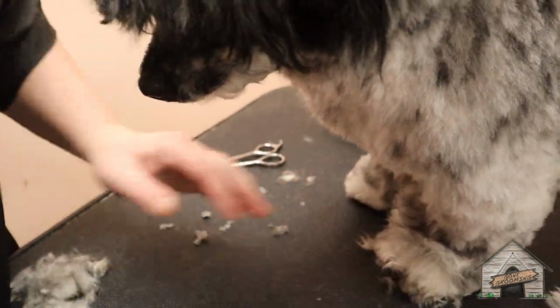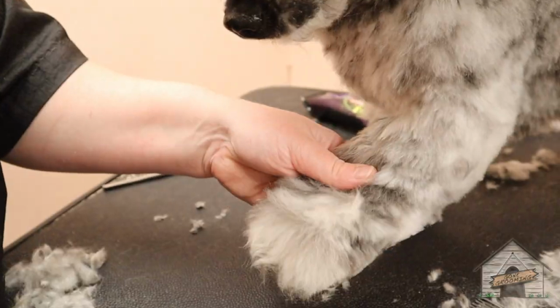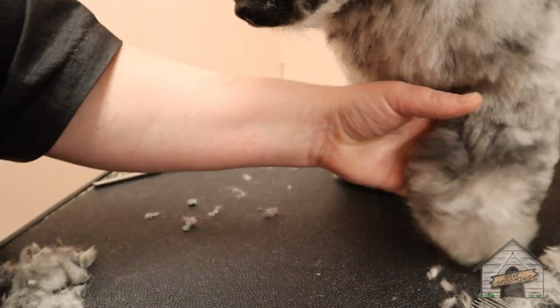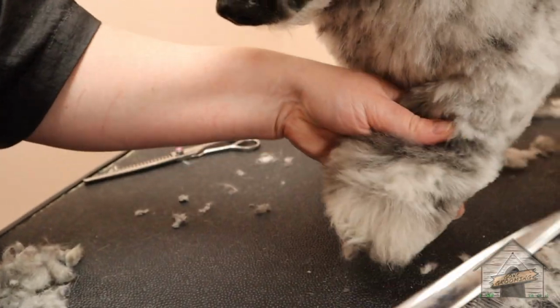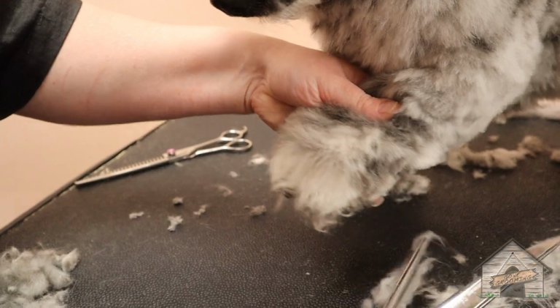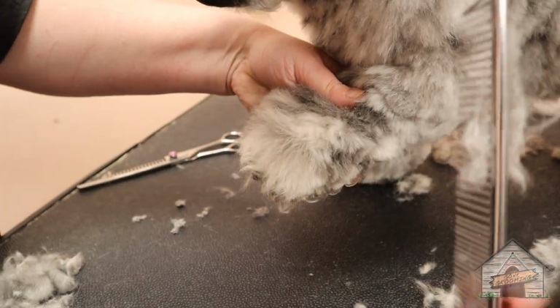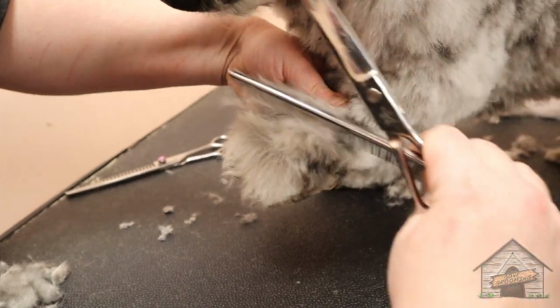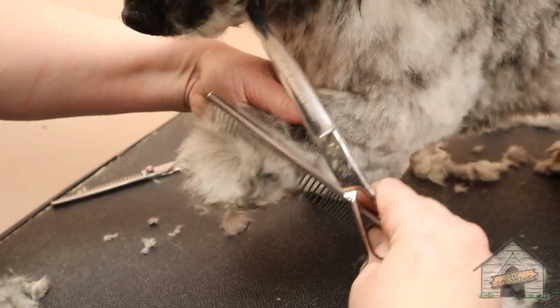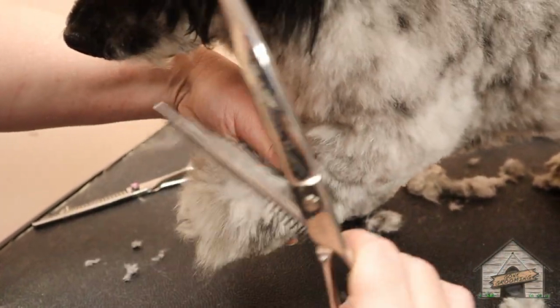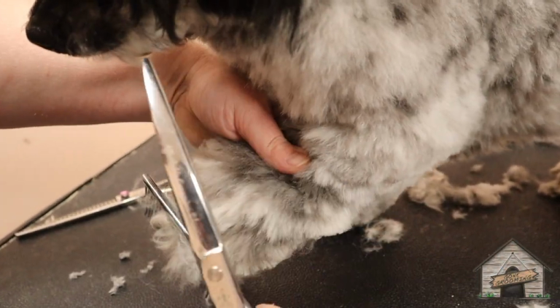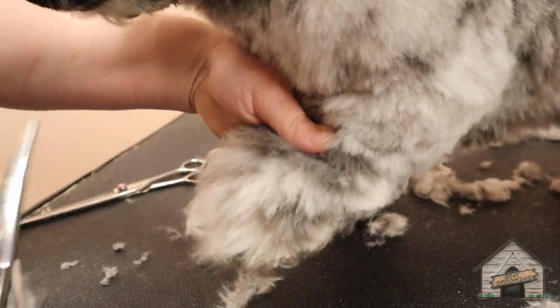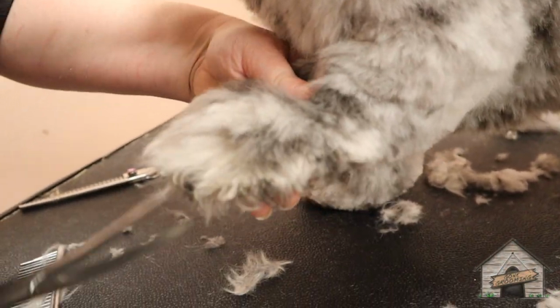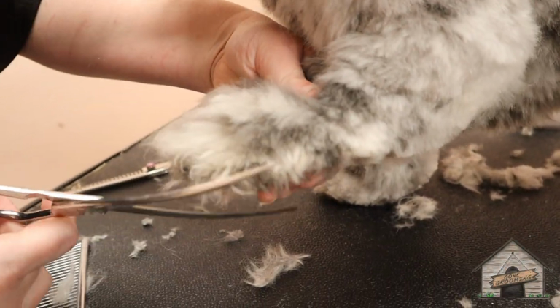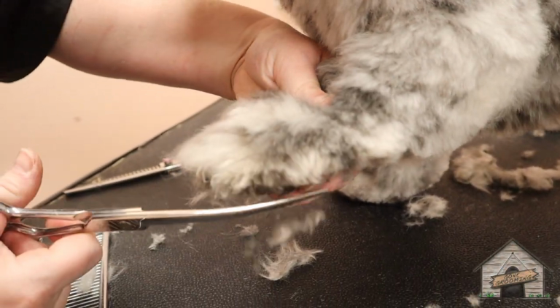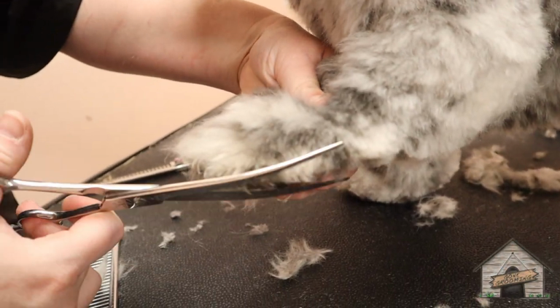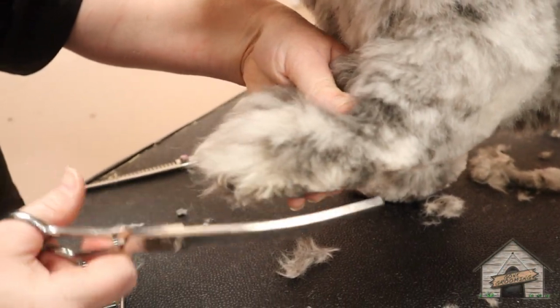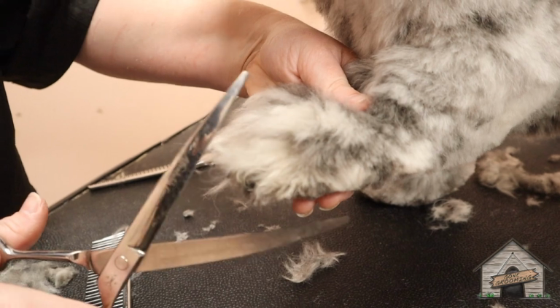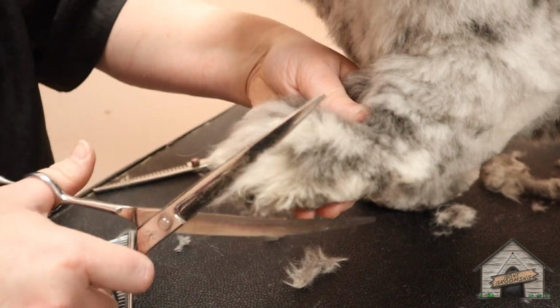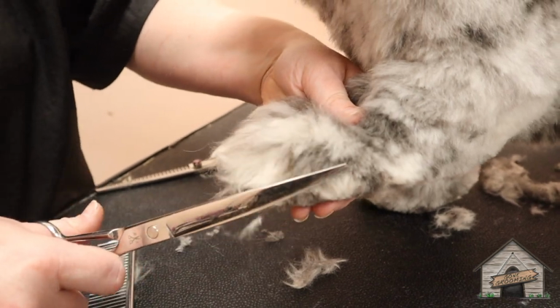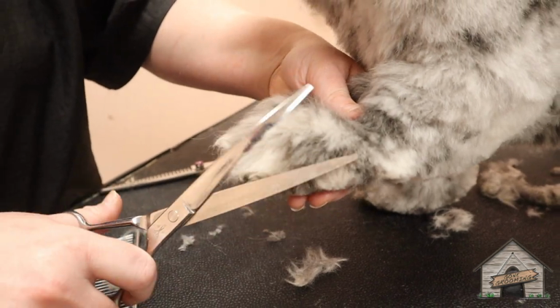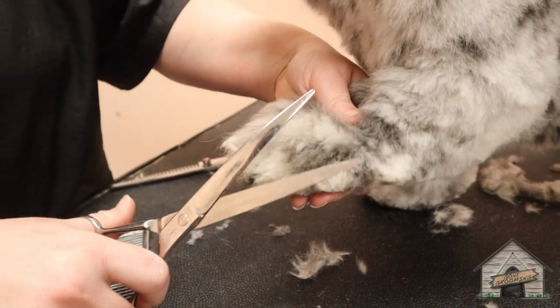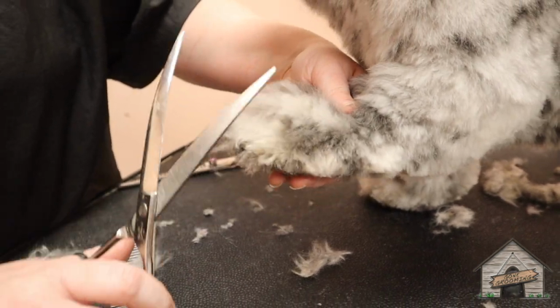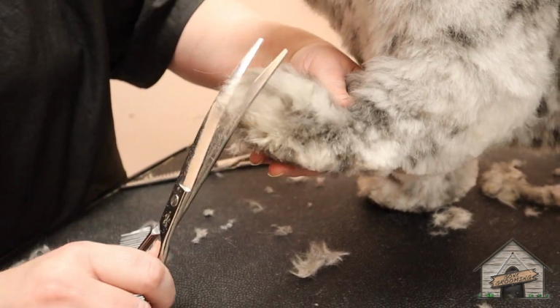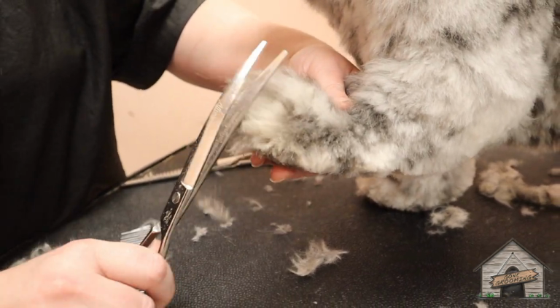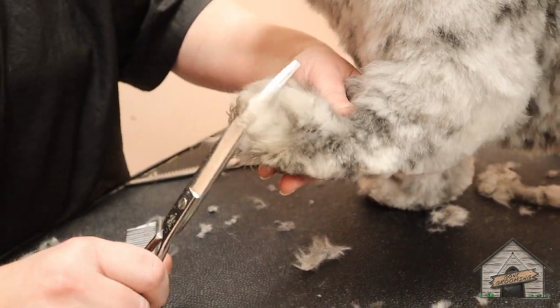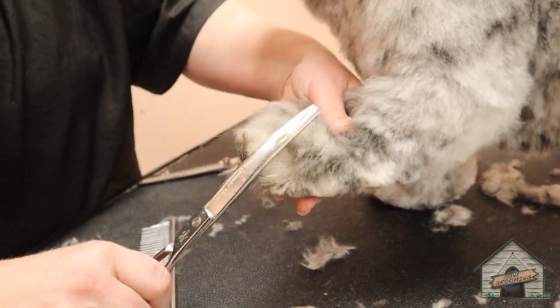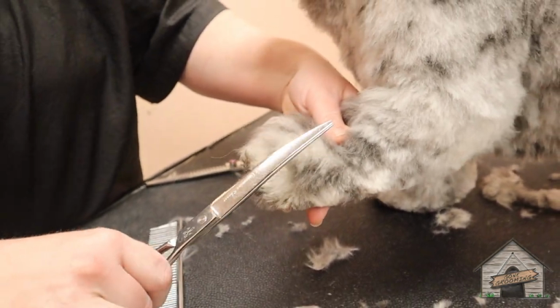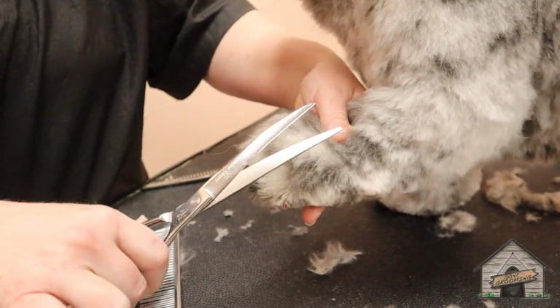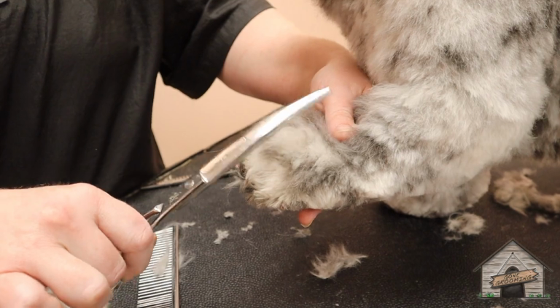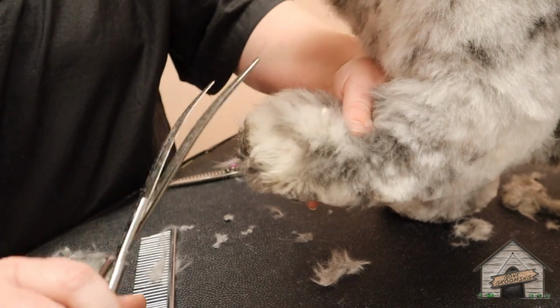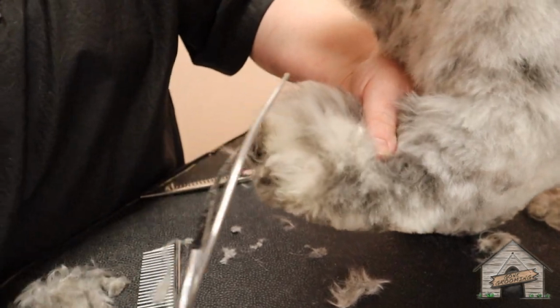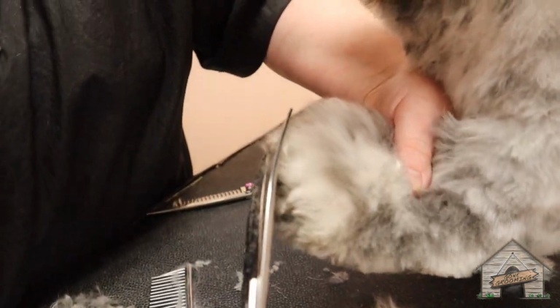You have slippers on — fuzzy slippers, it's really cute. It's what I want for Christmas — take her hair and make slippers out of it. Her hair is so soft!